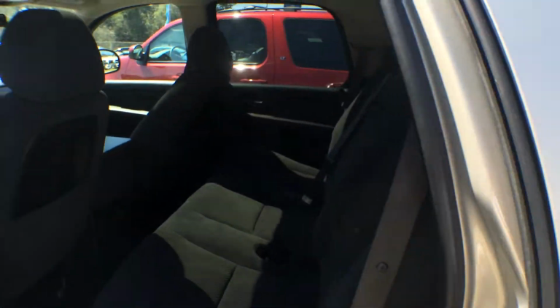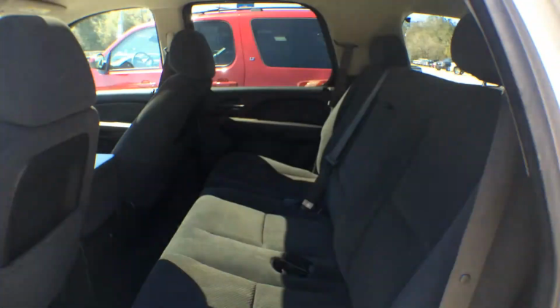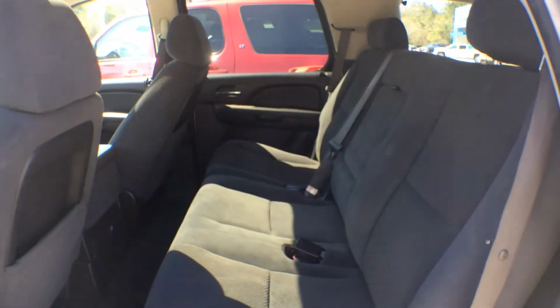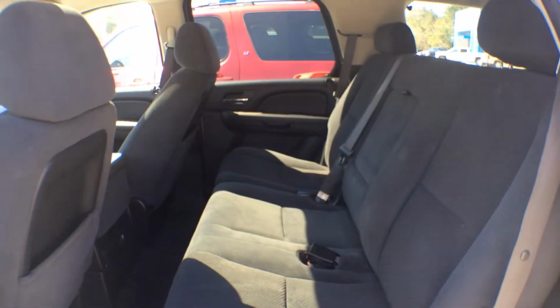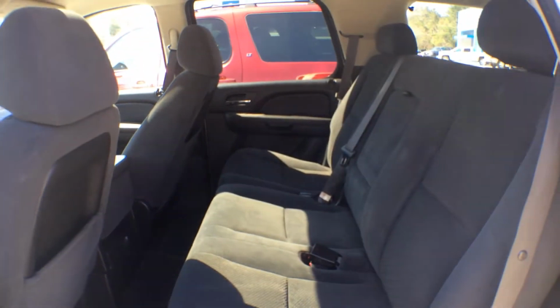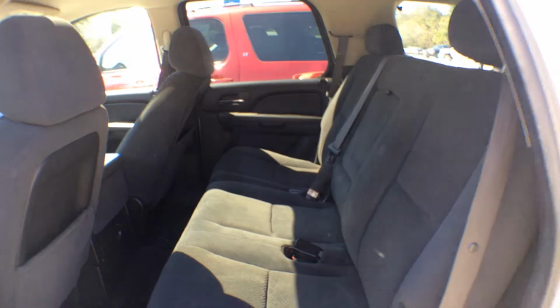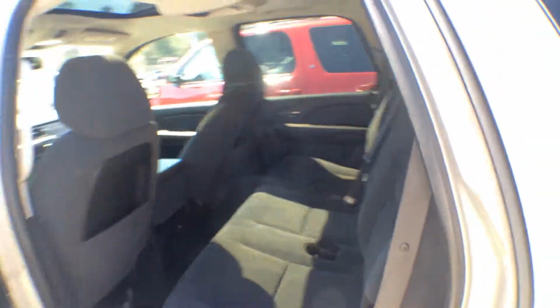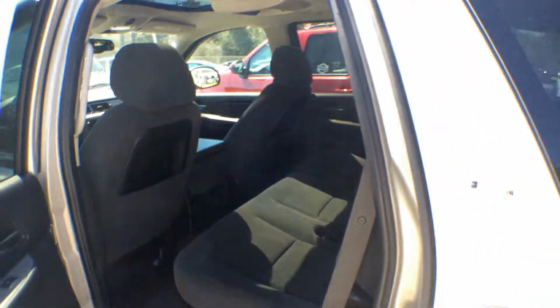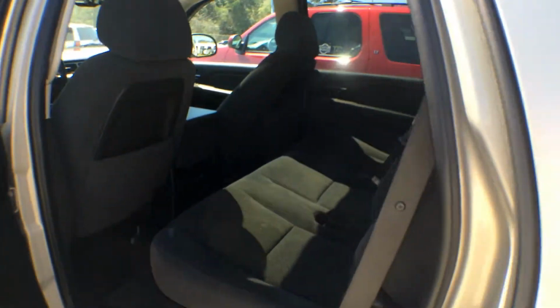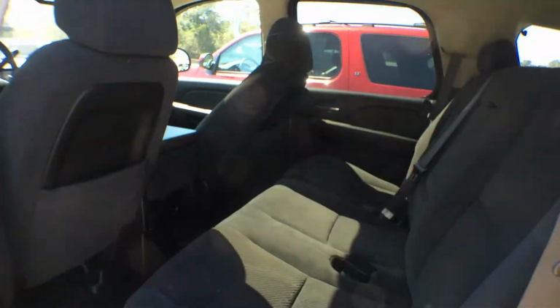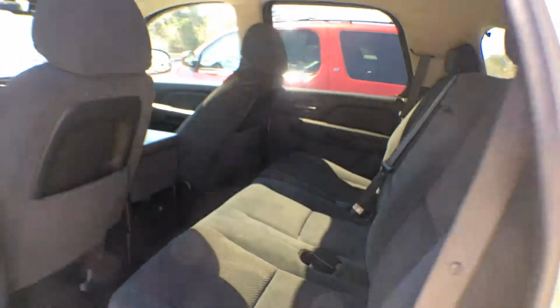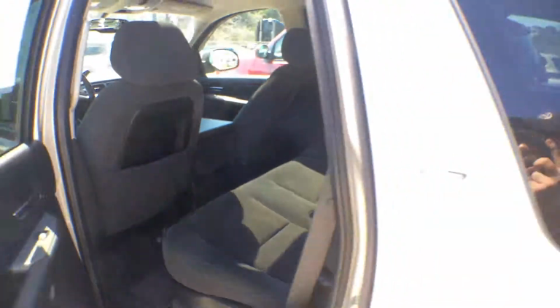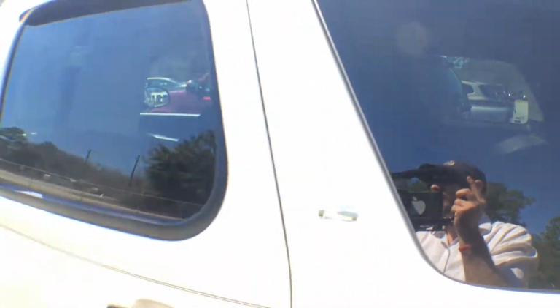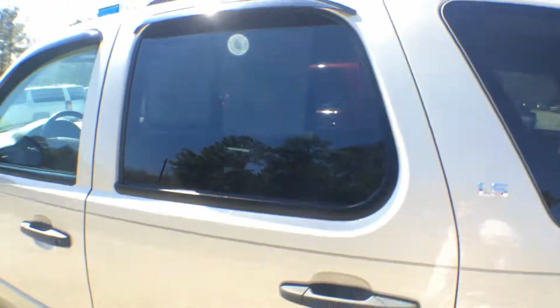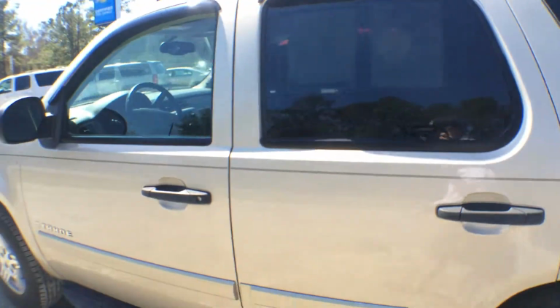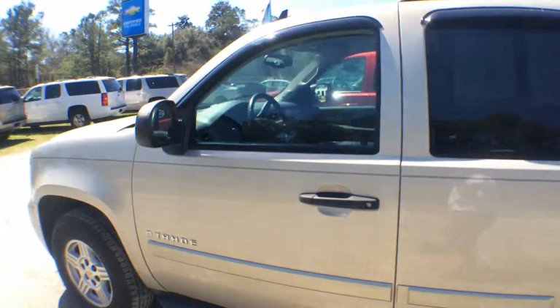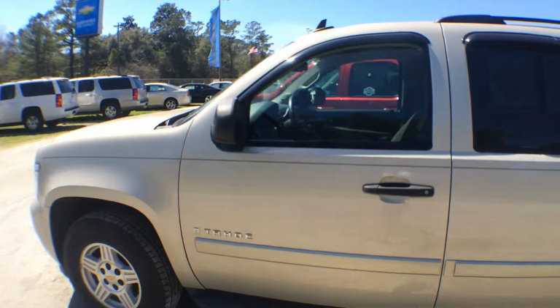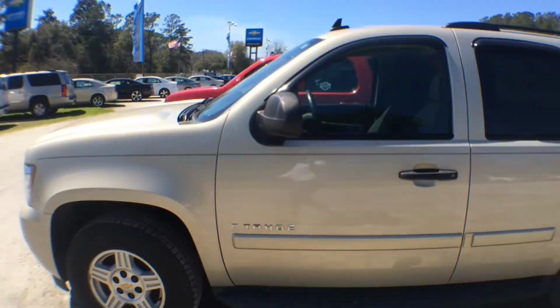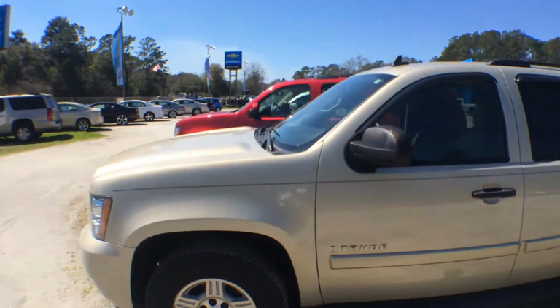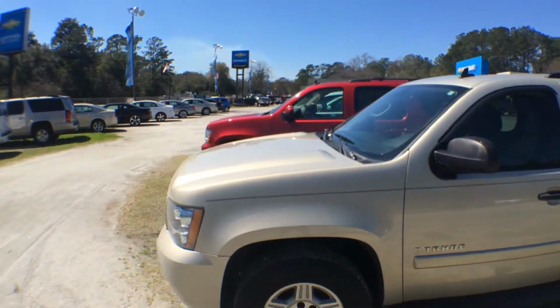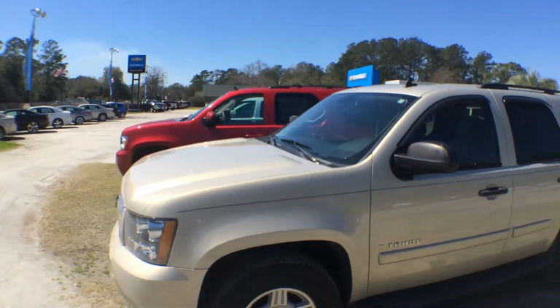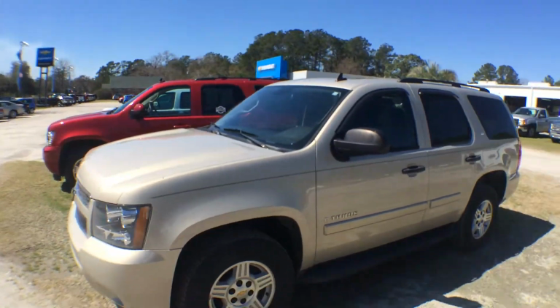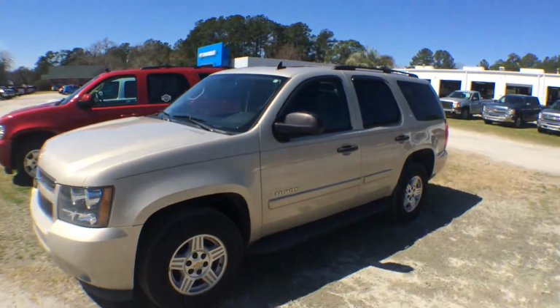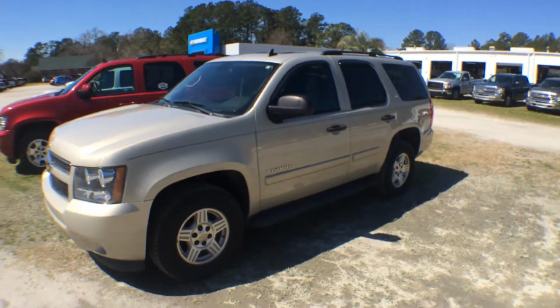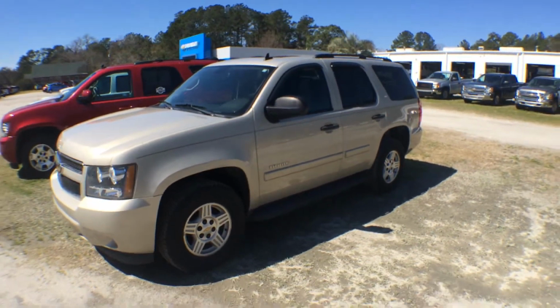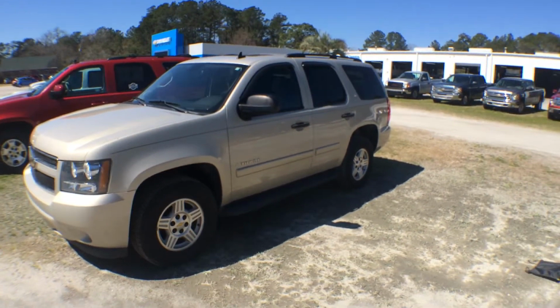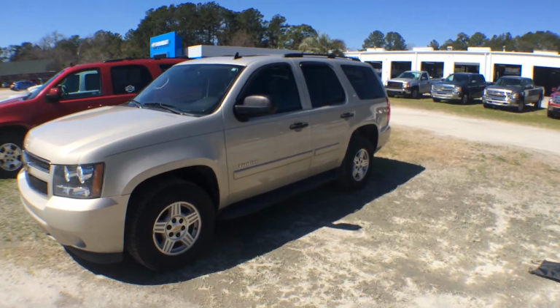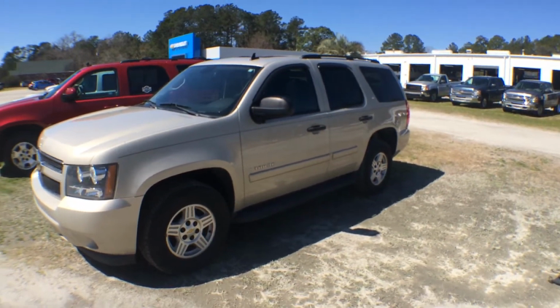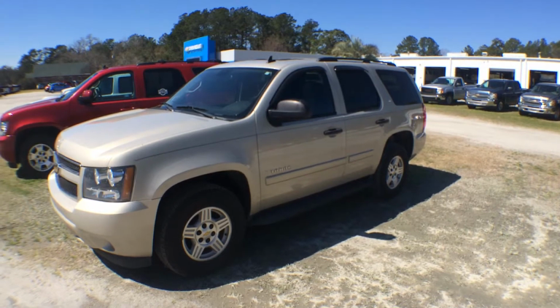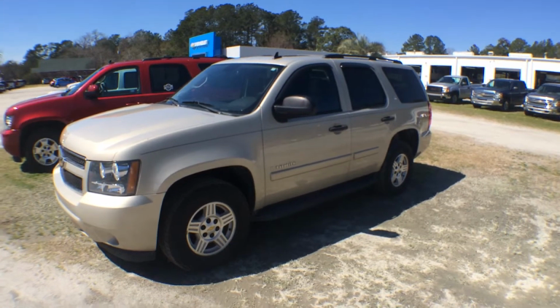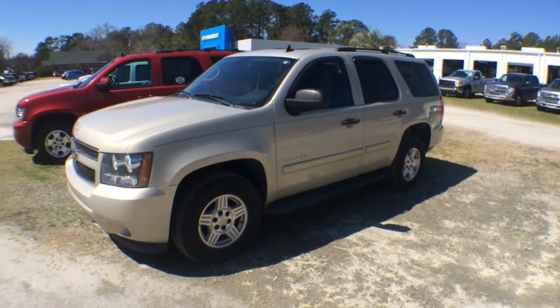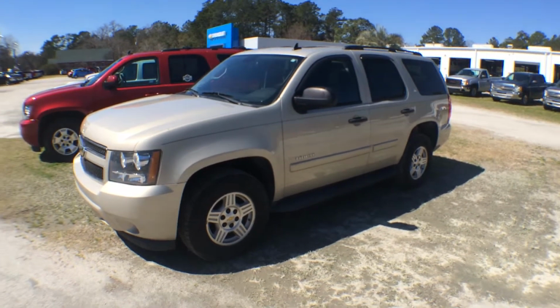It even has some warranty on the vehicle, folks. We are going to take care of you — there's no doubt about it. Keep your family safe in a Tahoe, I can guarantee it. Come on down to see us at Marchant Chevy — no dealer admin fees, no doc fees, just sending you home with a smile. We'll see you then.